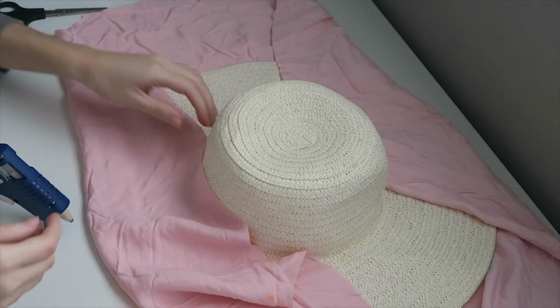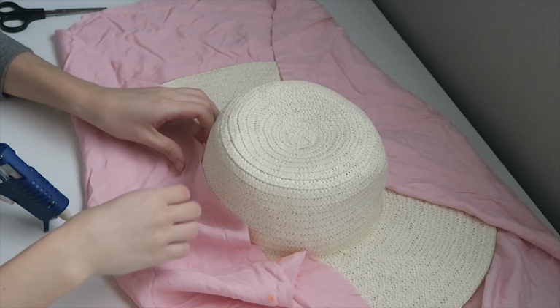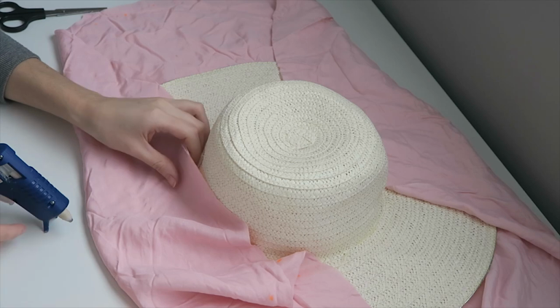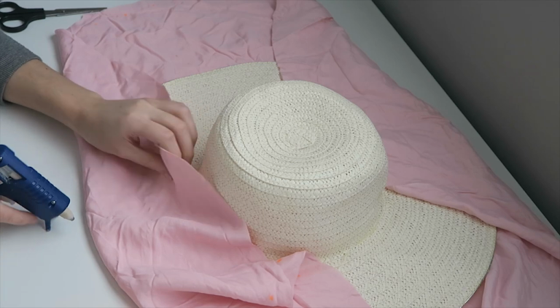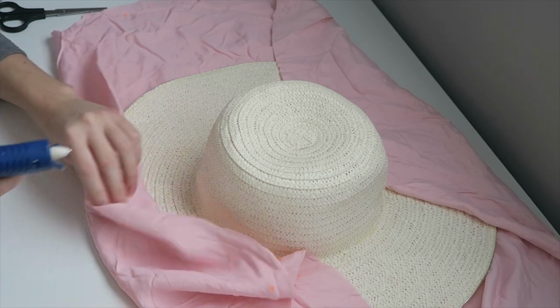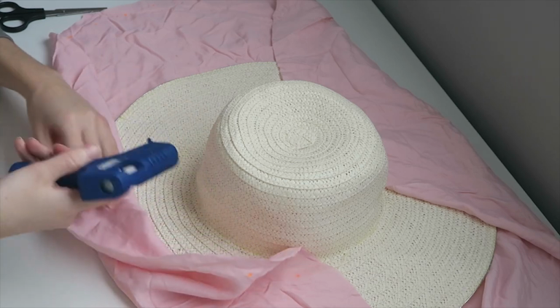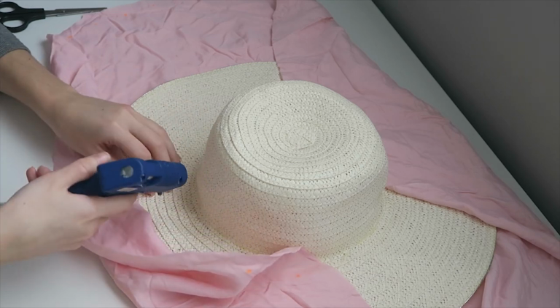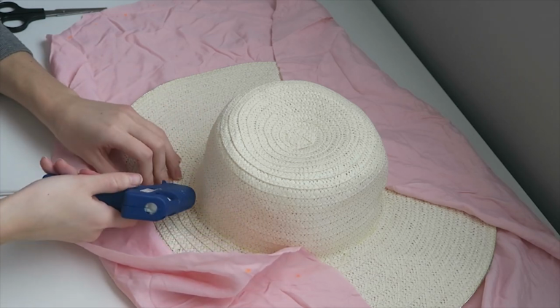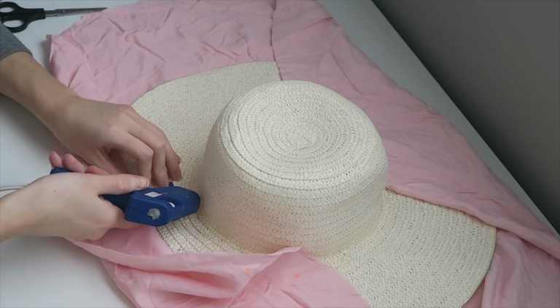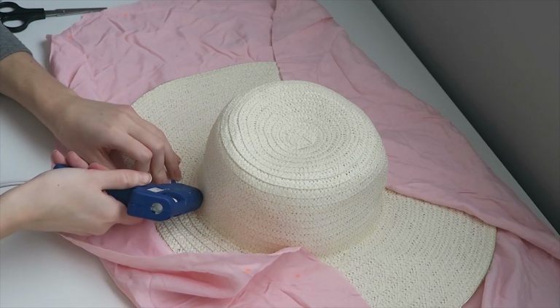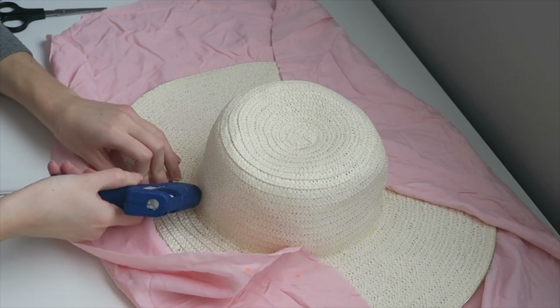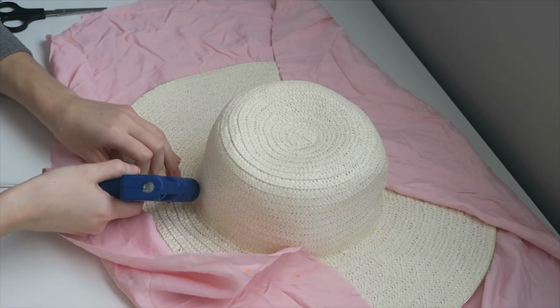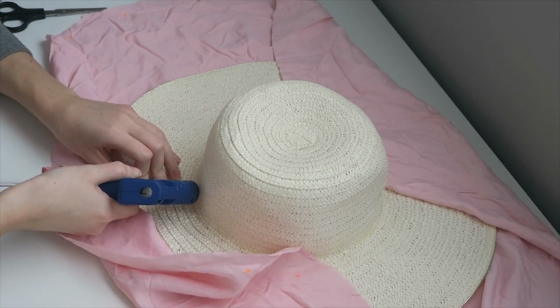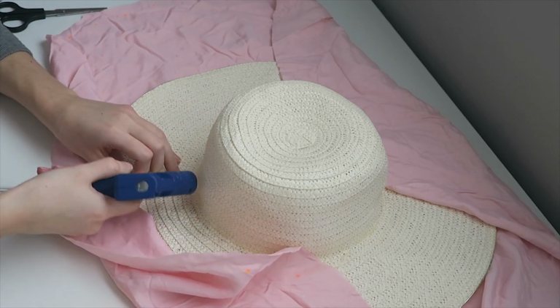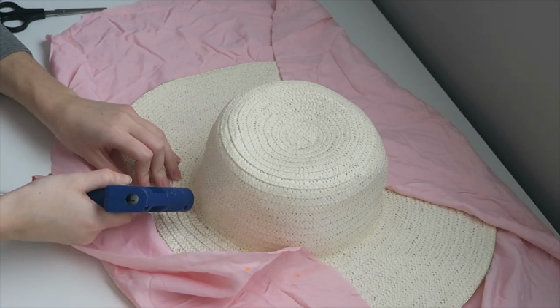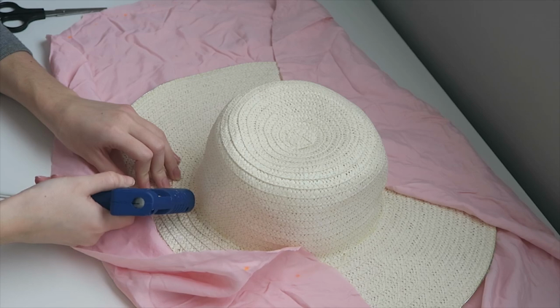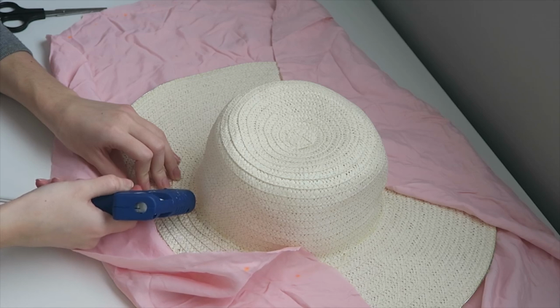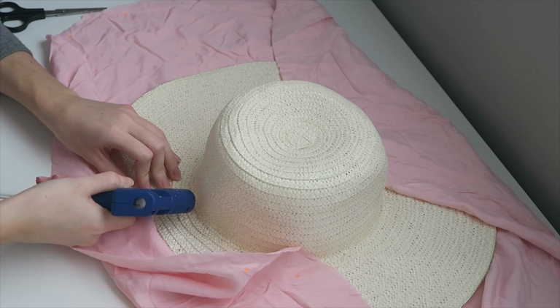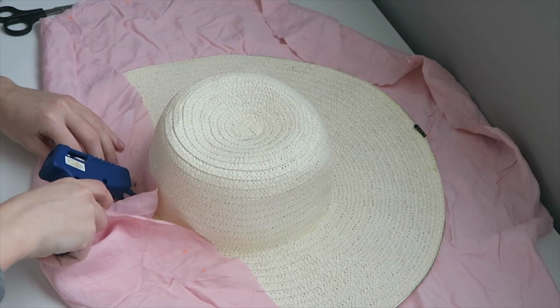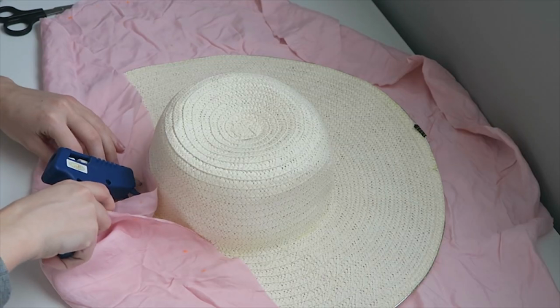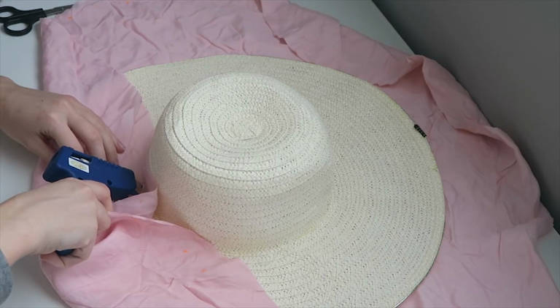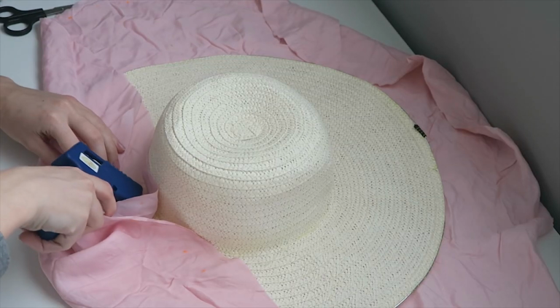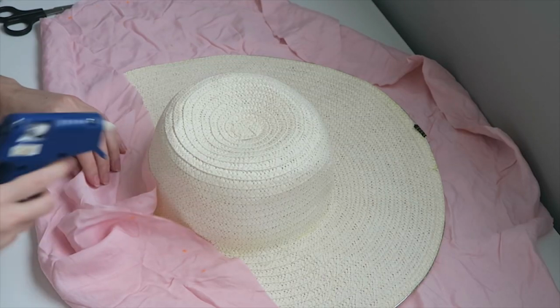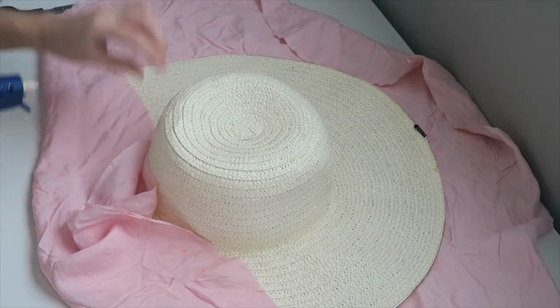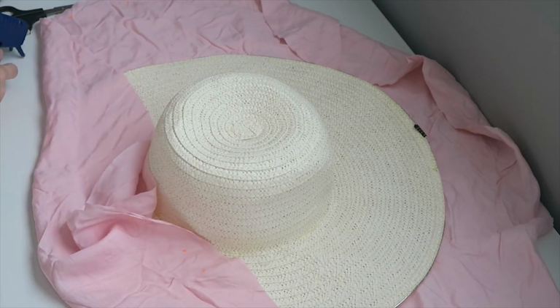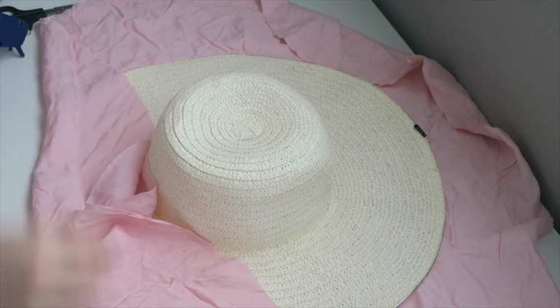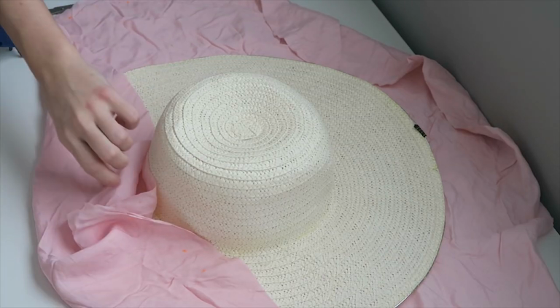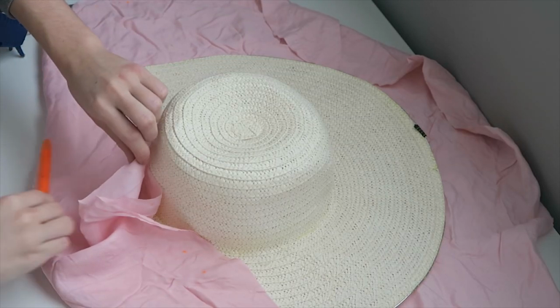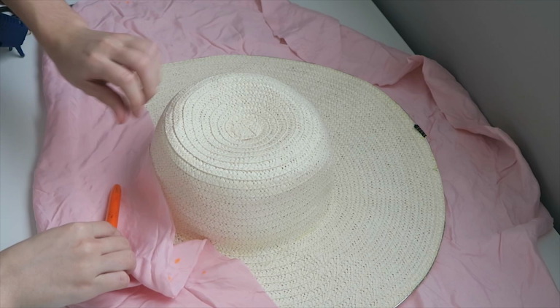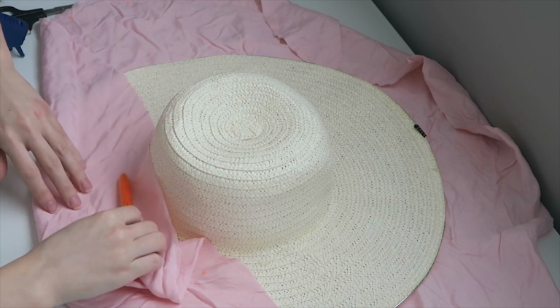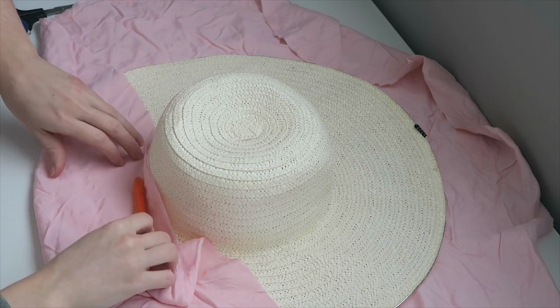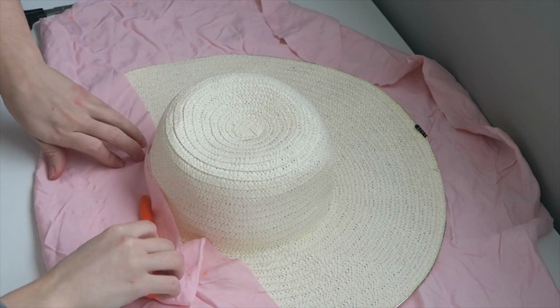Now that we have our cut ready, I'm gonna go ahead and secure the fabric to the hat using a hot glue gun. You're gonna need a lot of glue for this, and please be careful — the glue is very, very hot.